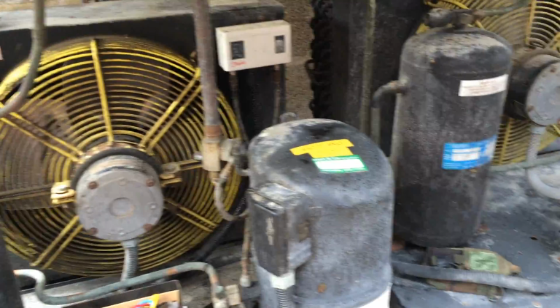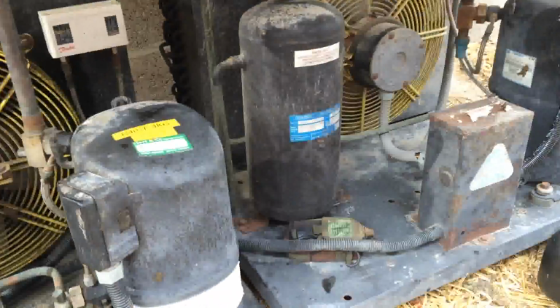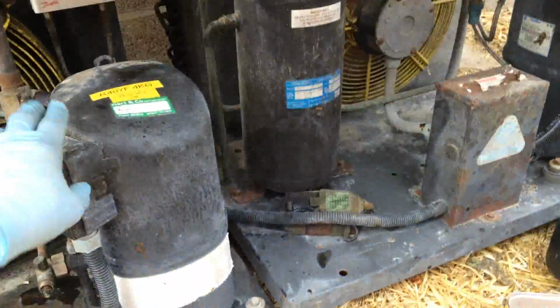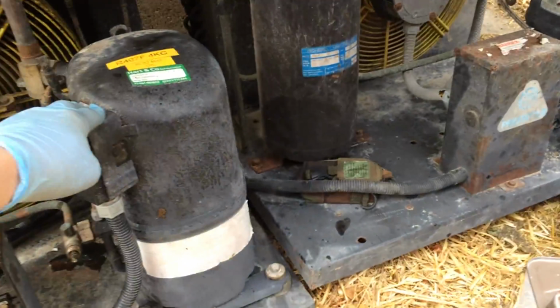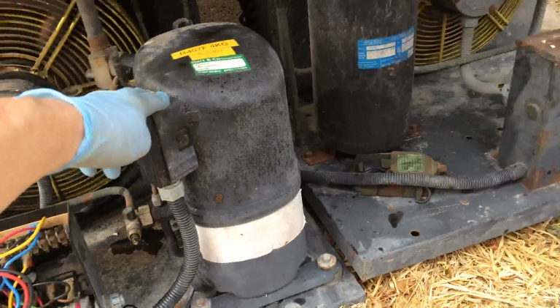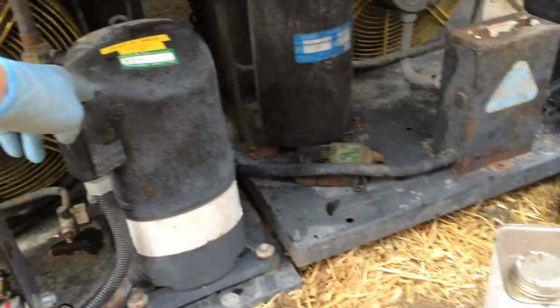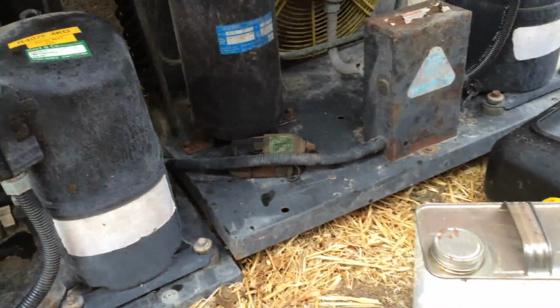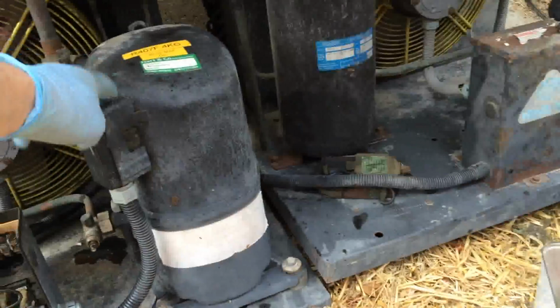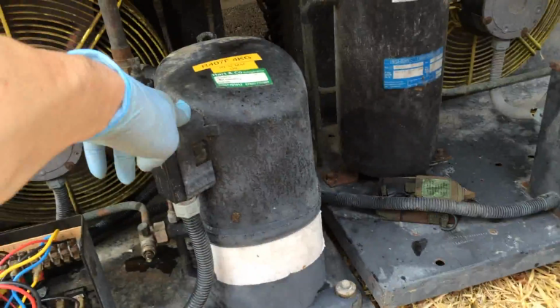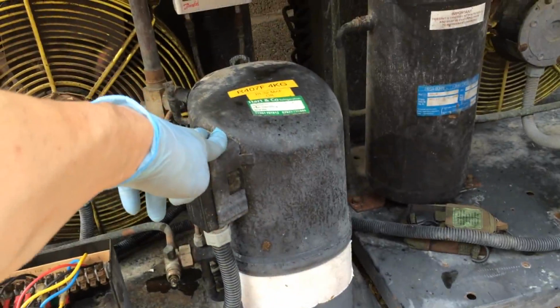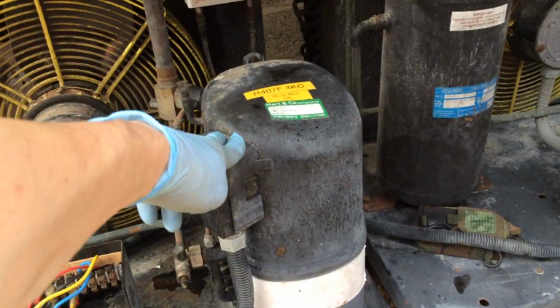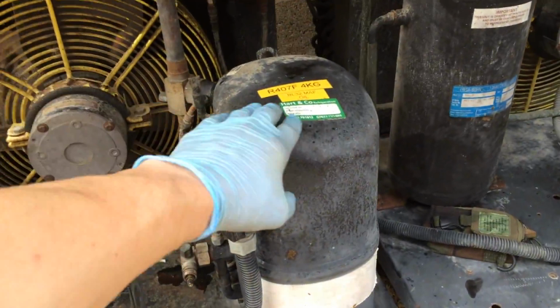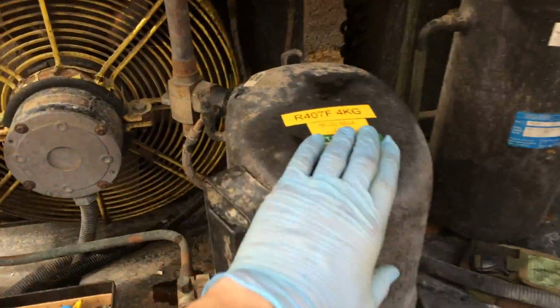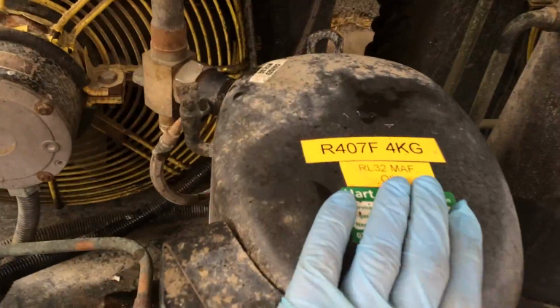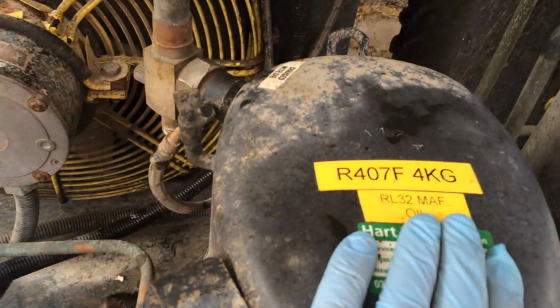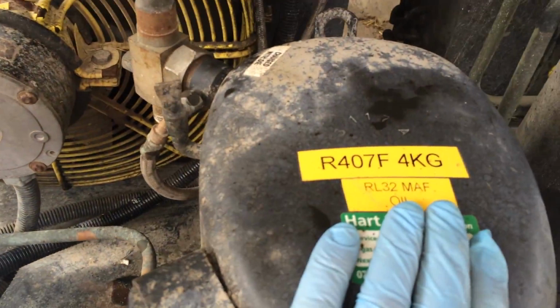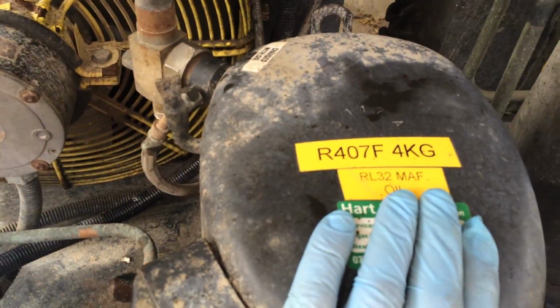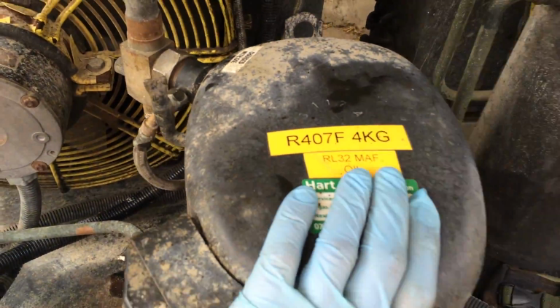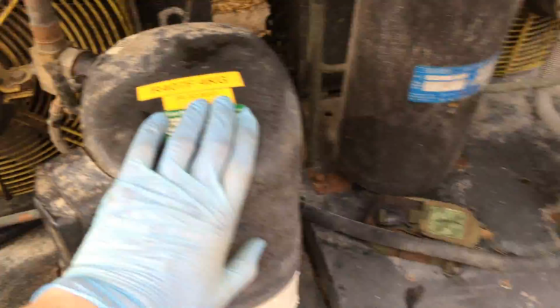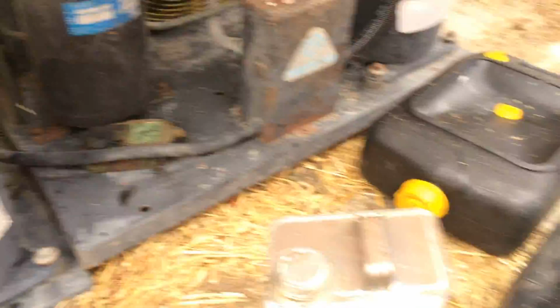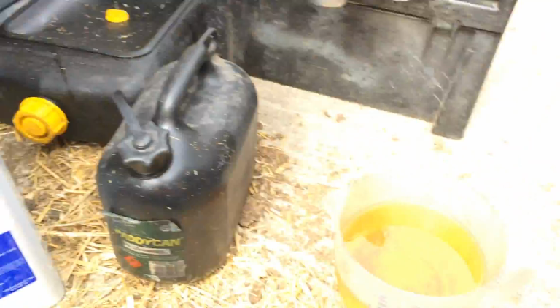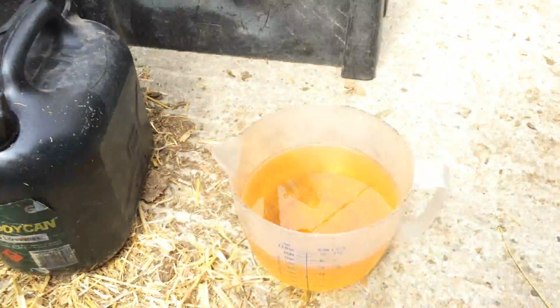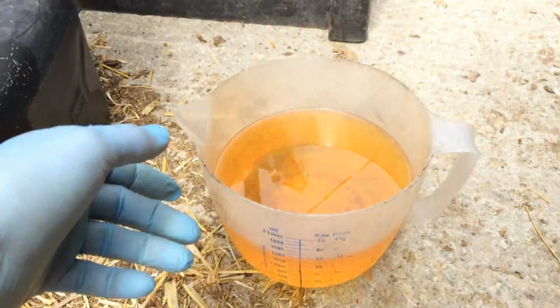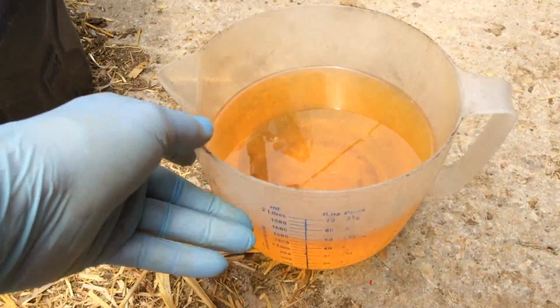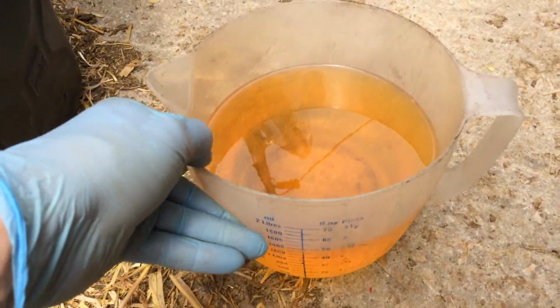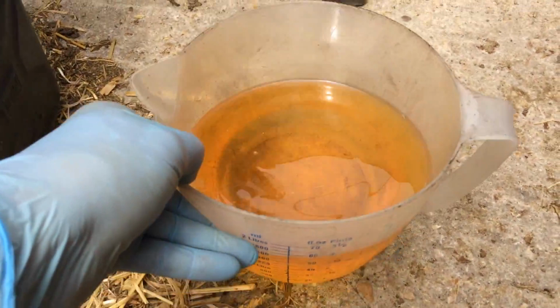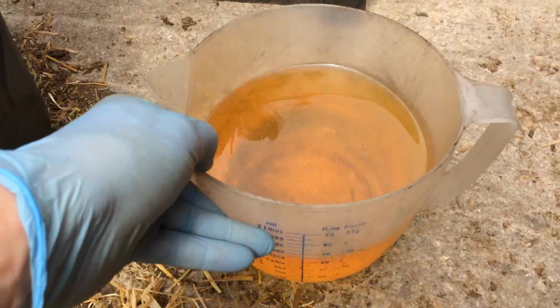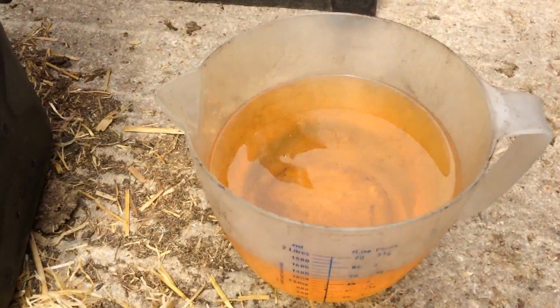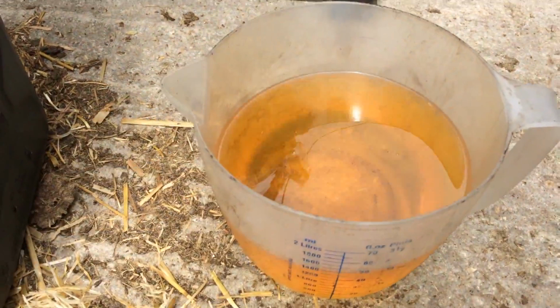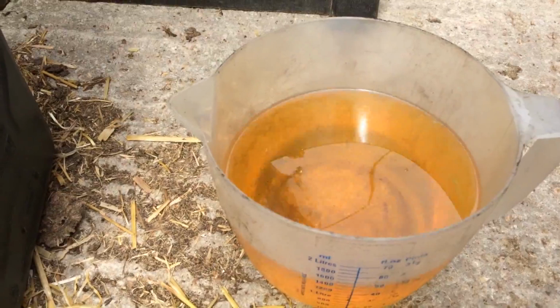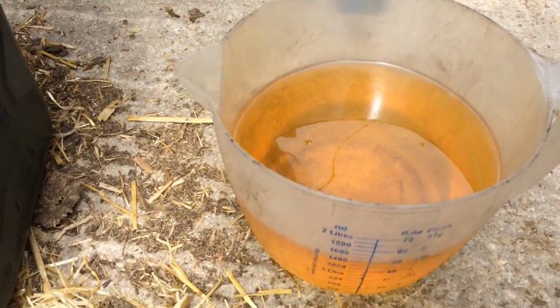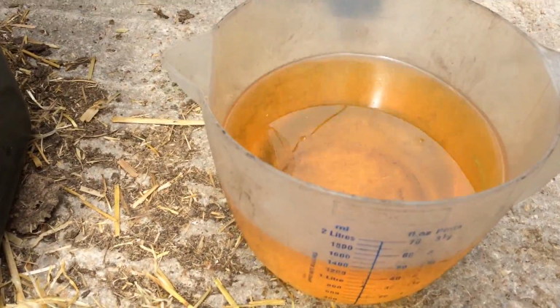I just drained the oil in the compressor again — we did this a few months ago. That's all we converted to 7M. It's come out looking a lot cleaner.